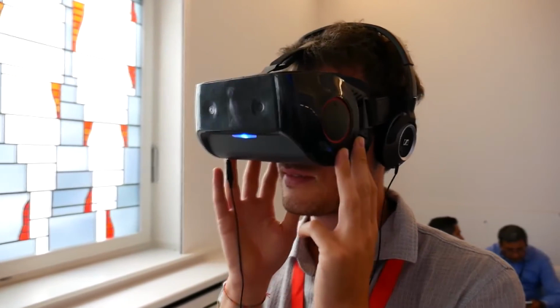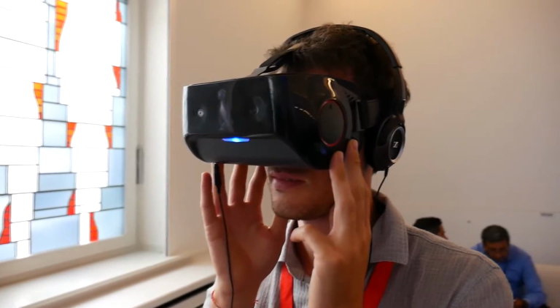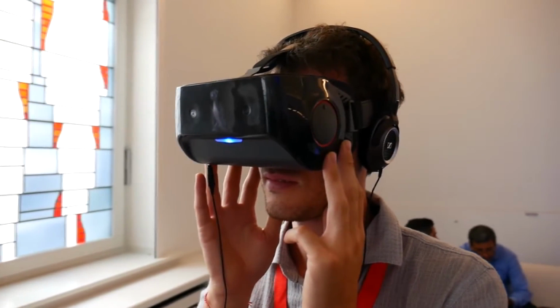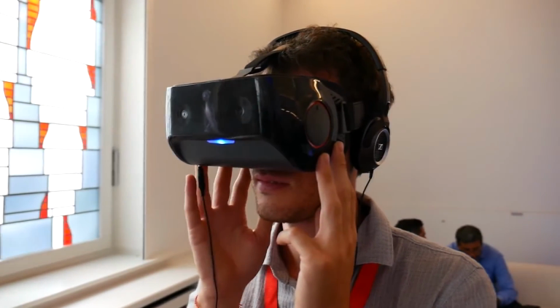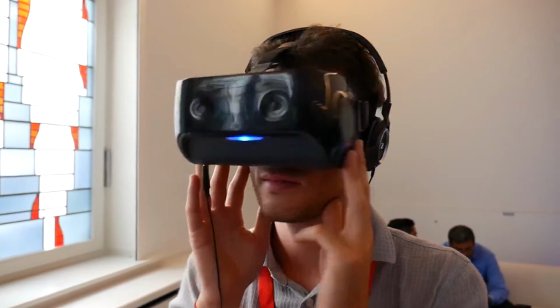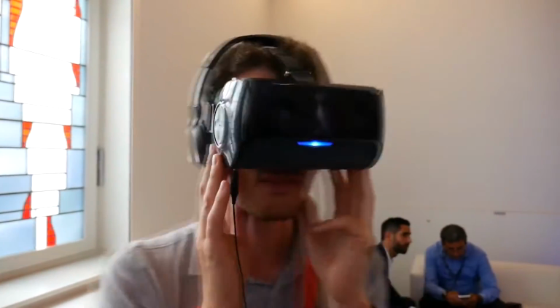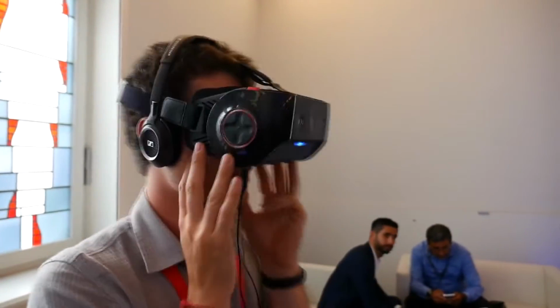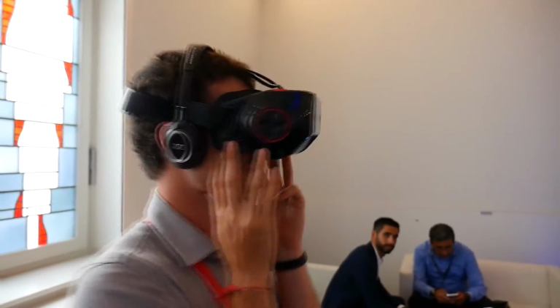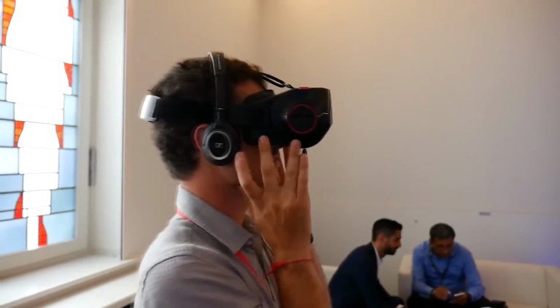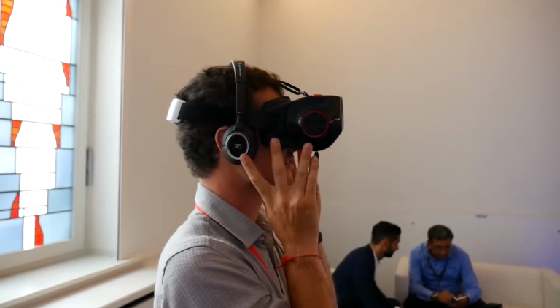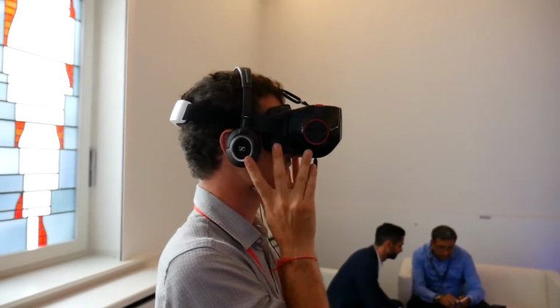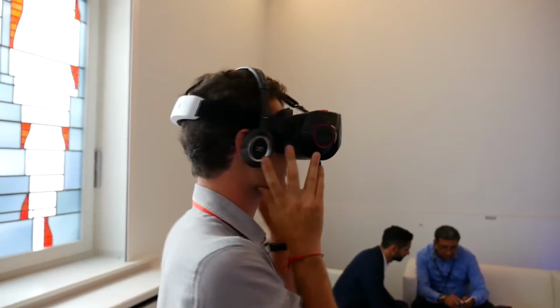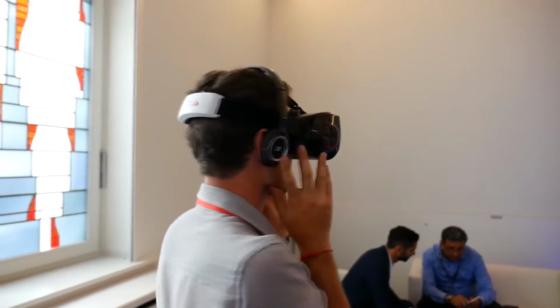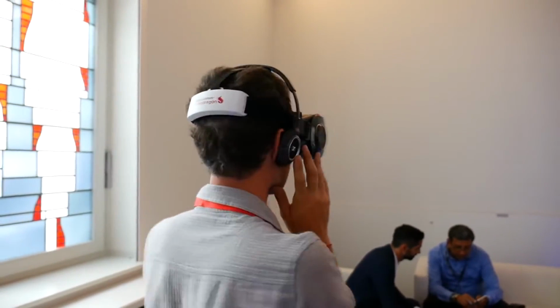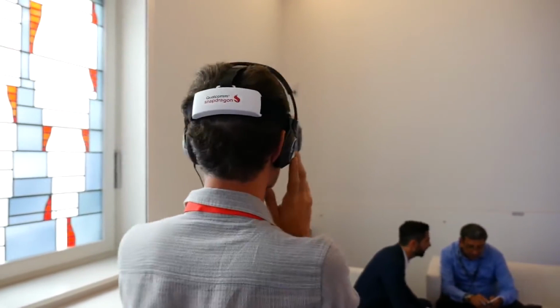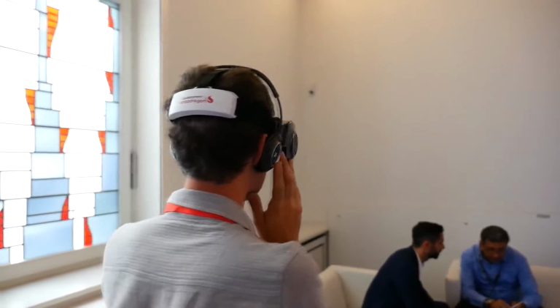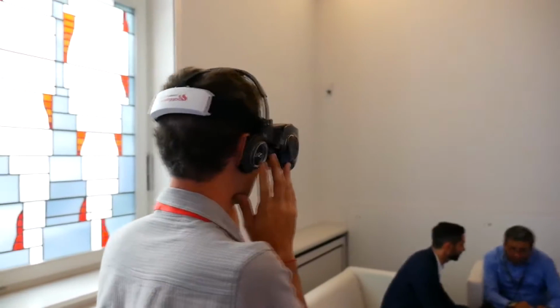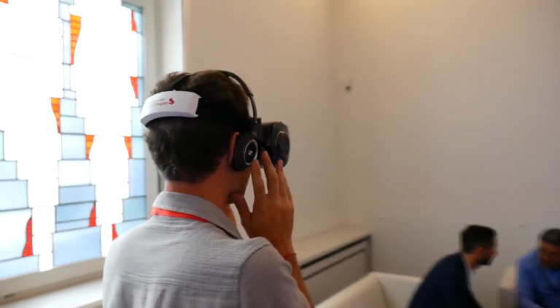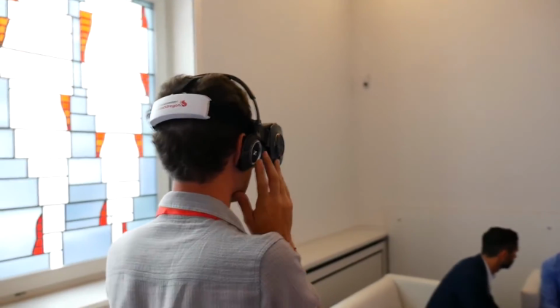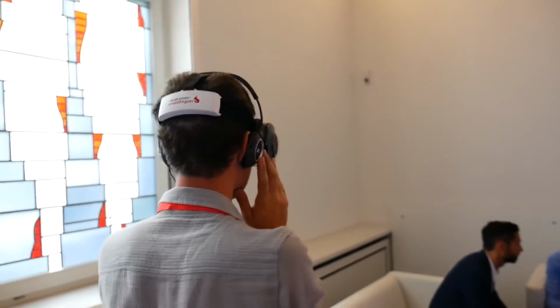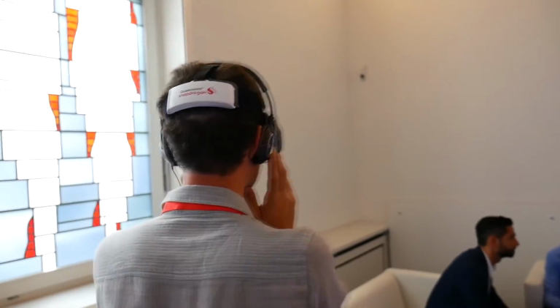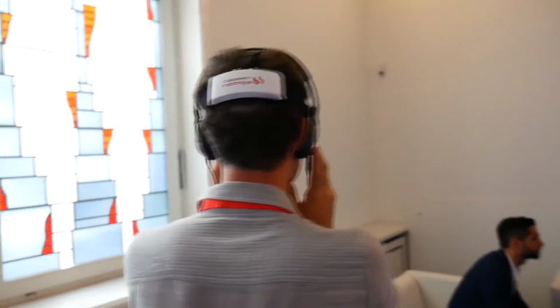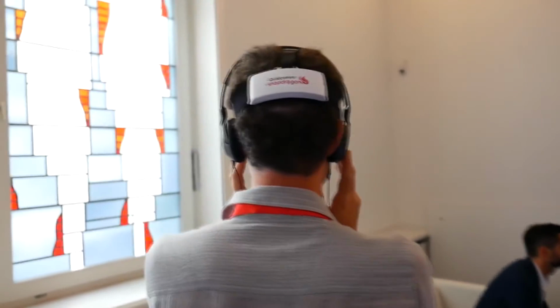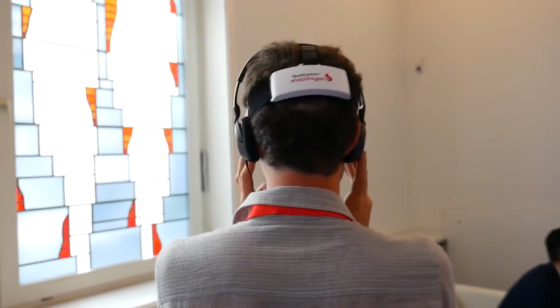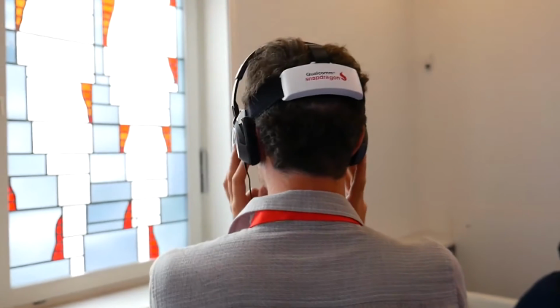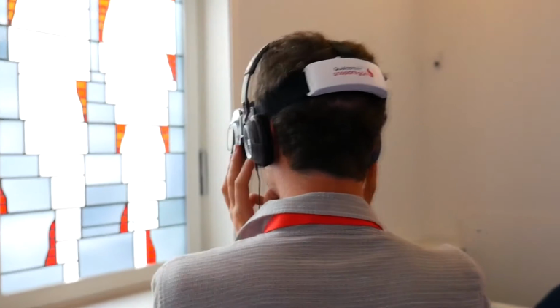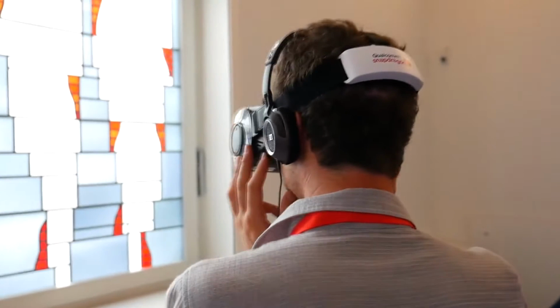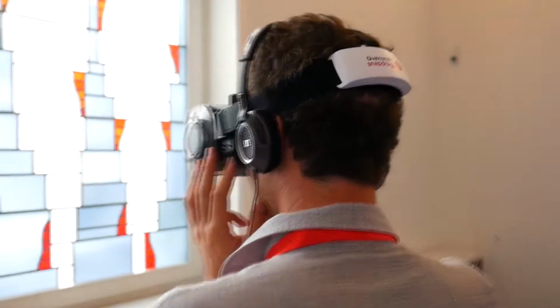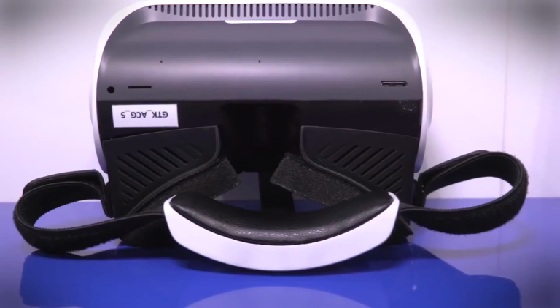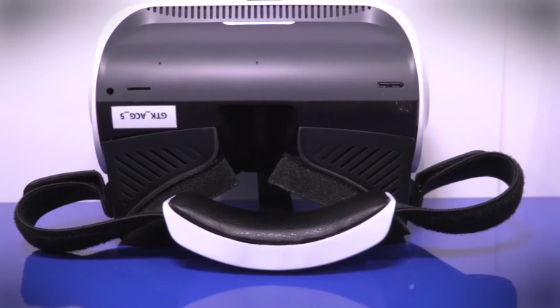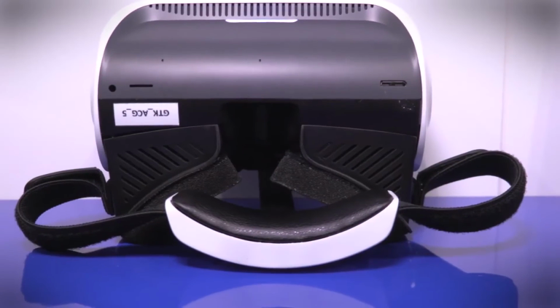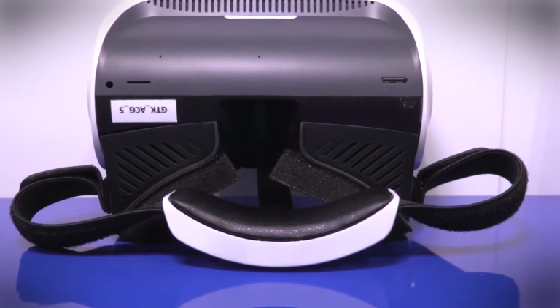We have seen something similar with Intel's Project Alloy, but unfortunately we will not be seeing that until the end of 2017, whereas this headset is promised a lot earlier.